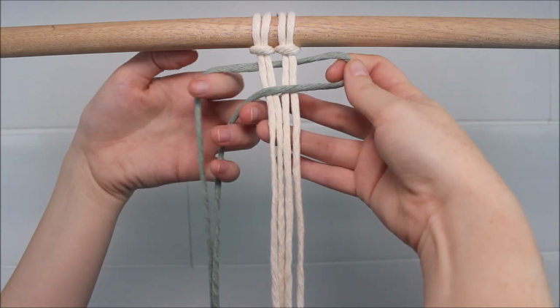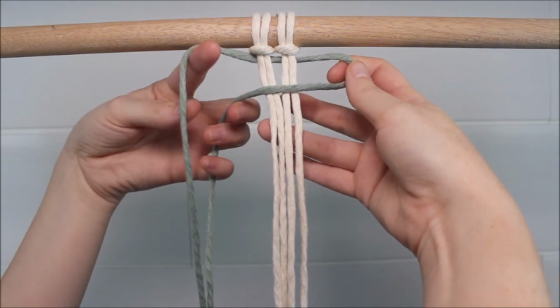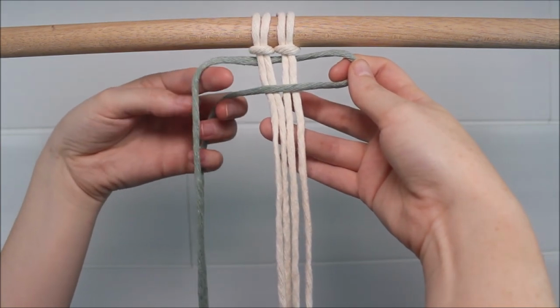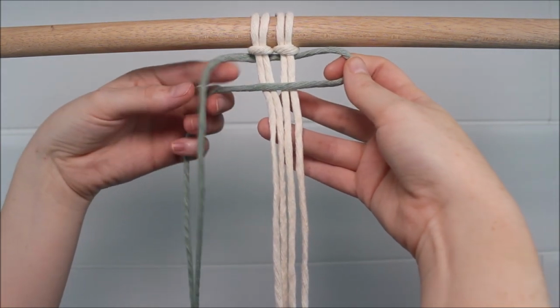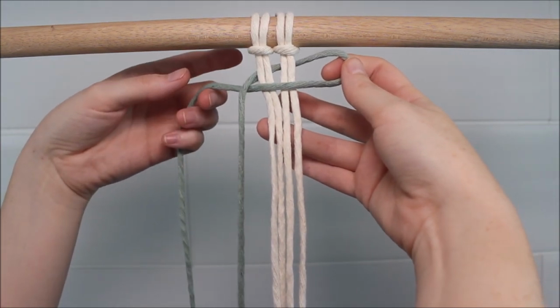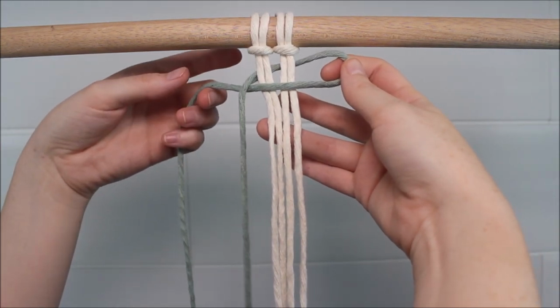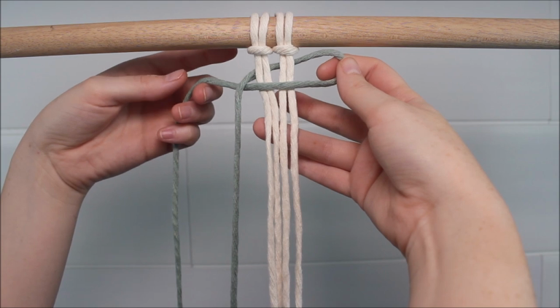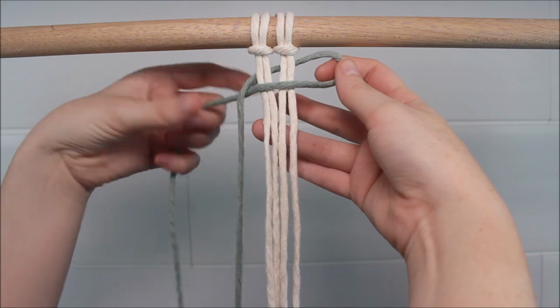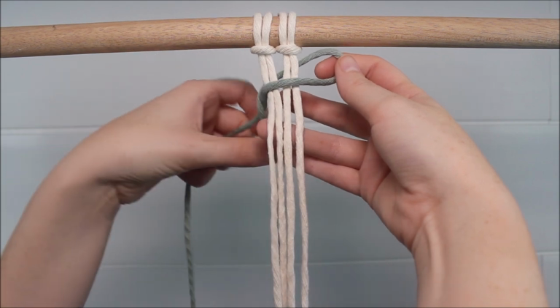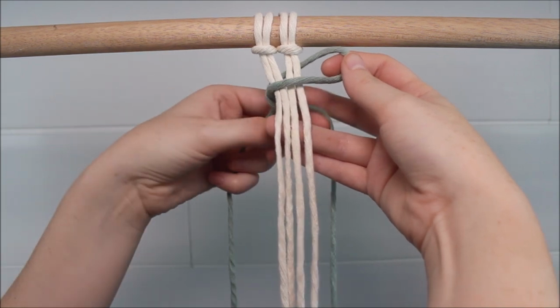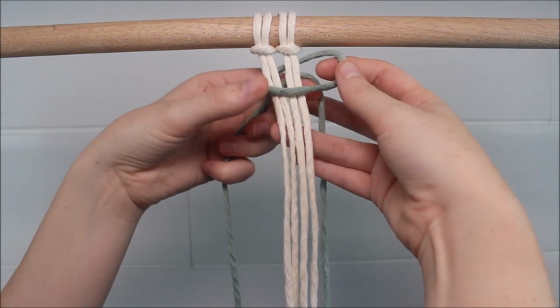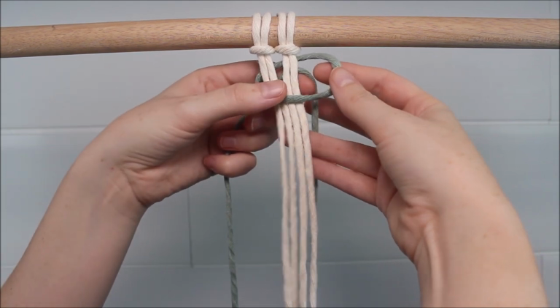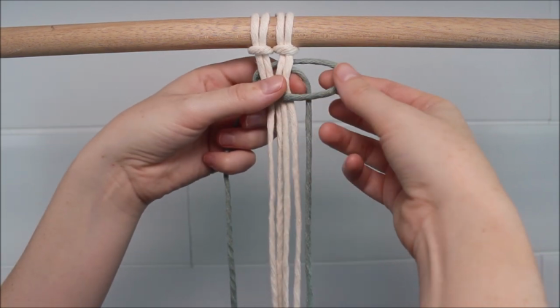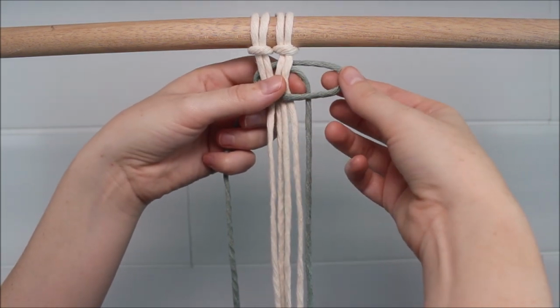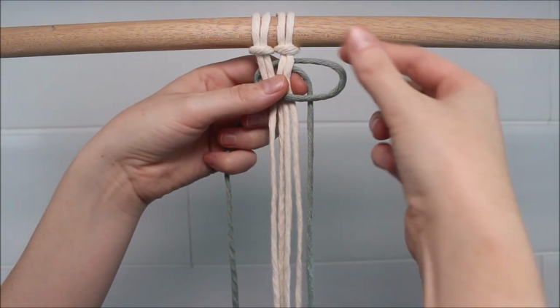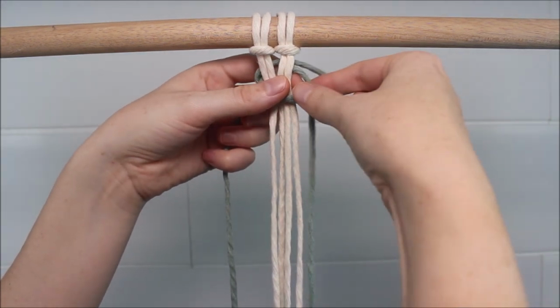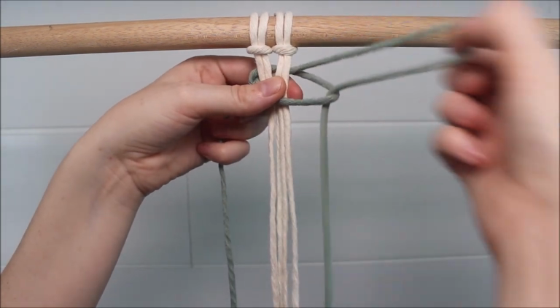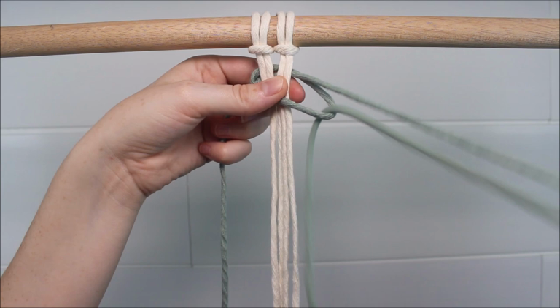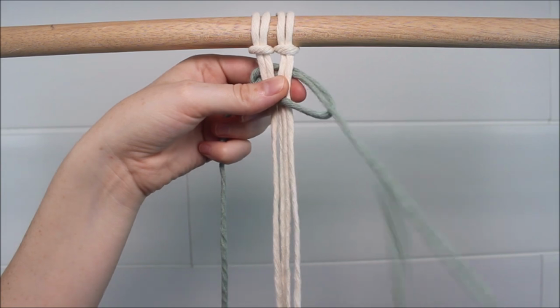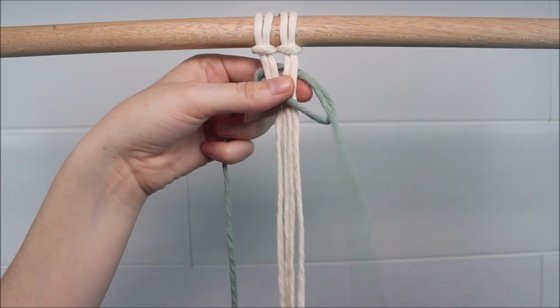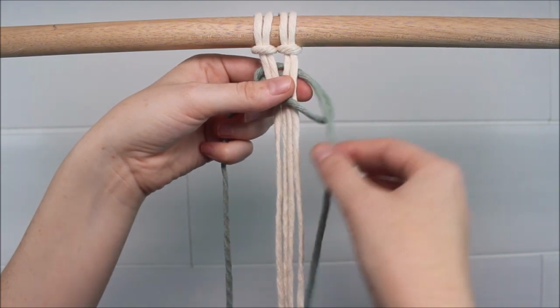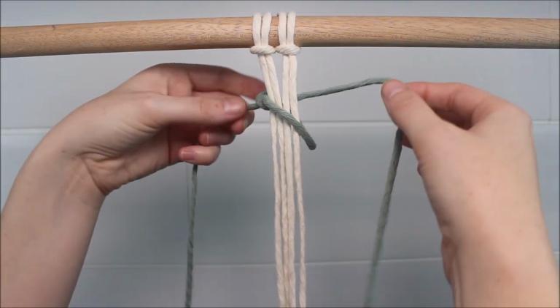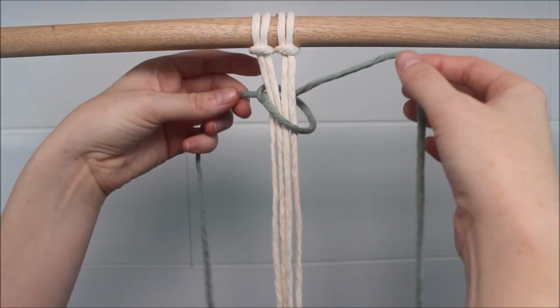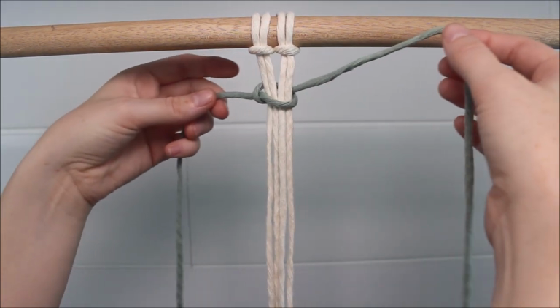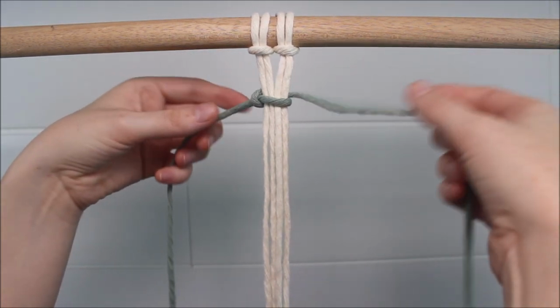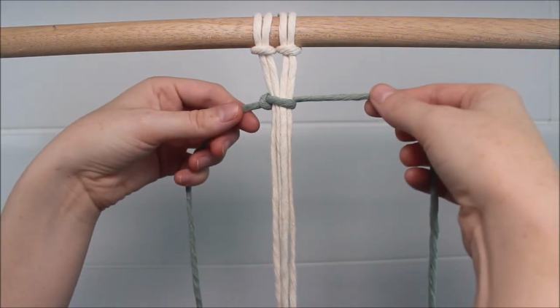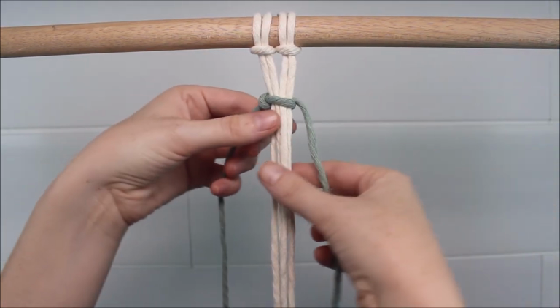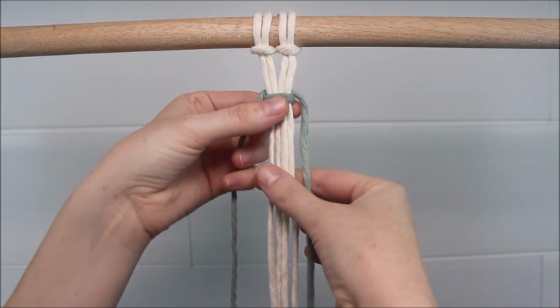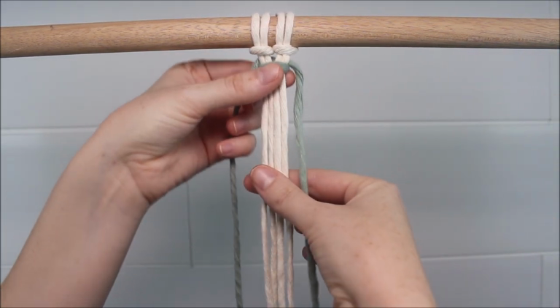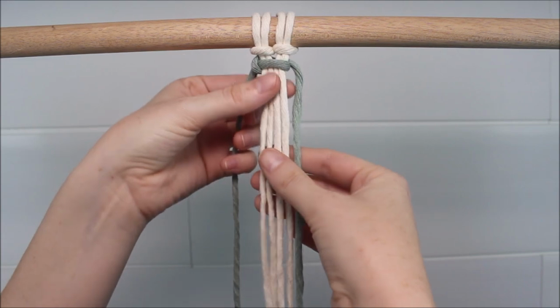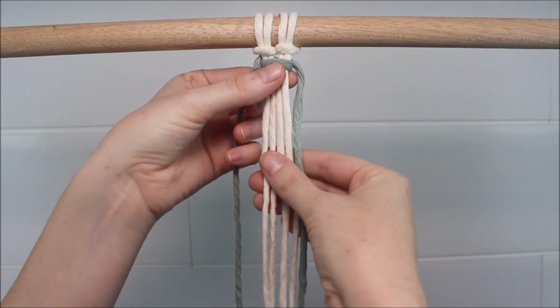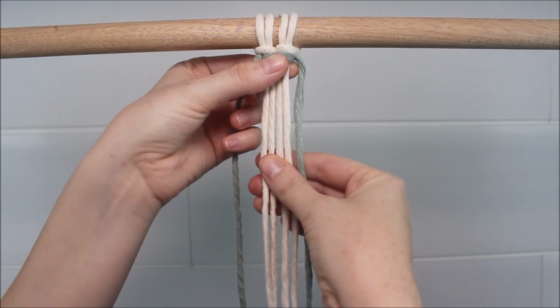Then, my cord on the left side is going to go over the right cord, behind all four cords, and then up through the loop. I'm going to pull that nice and tight and slide it into place at the top.